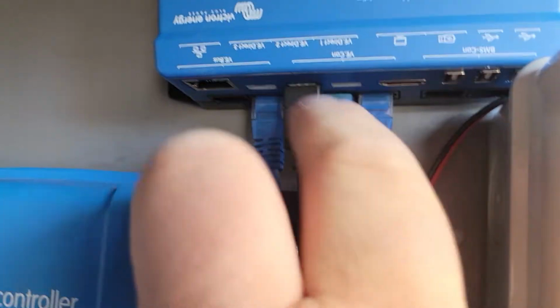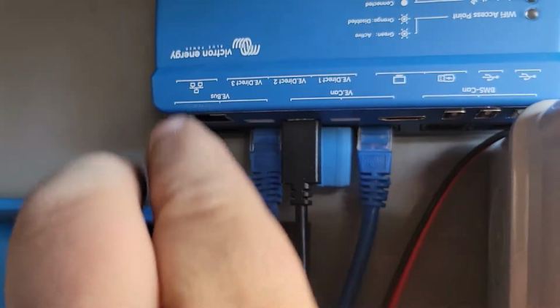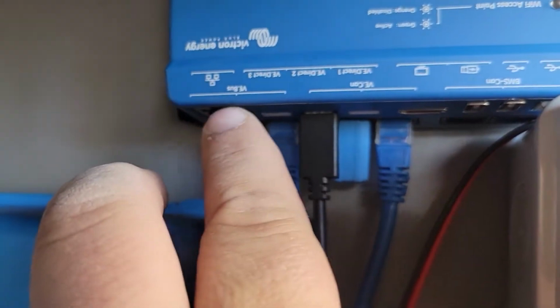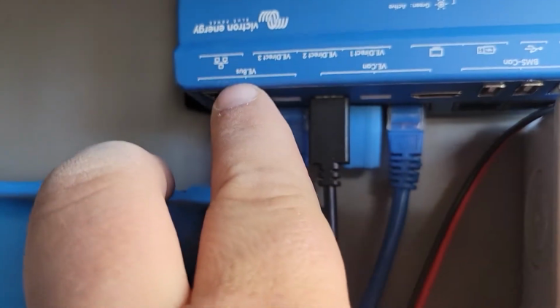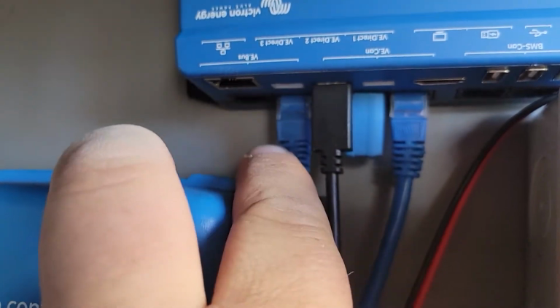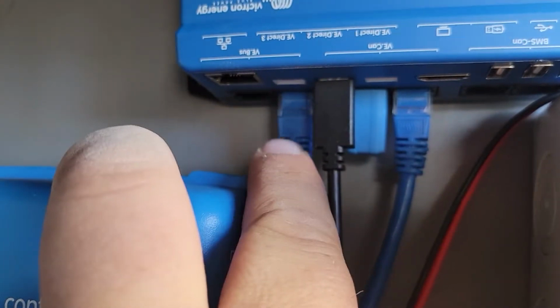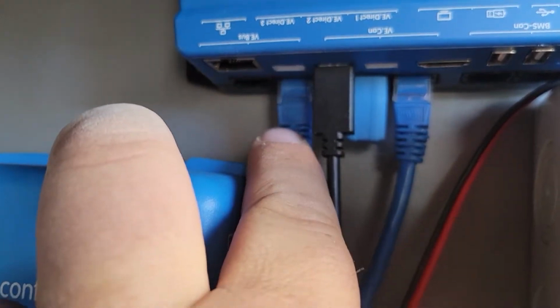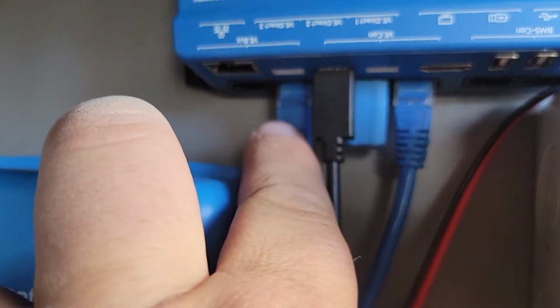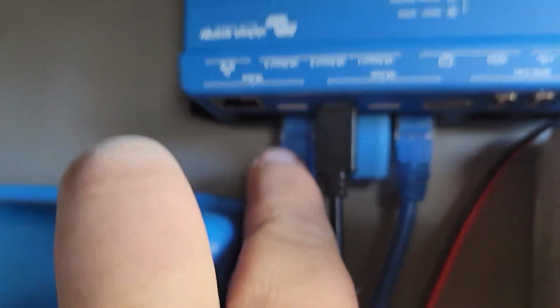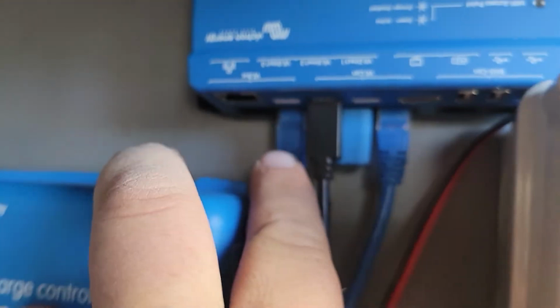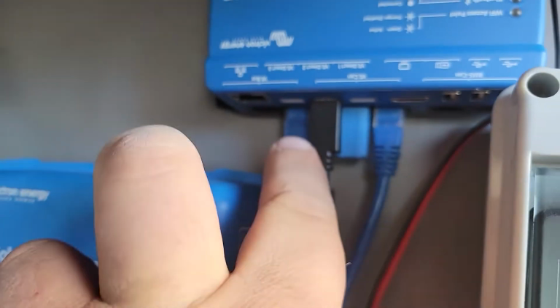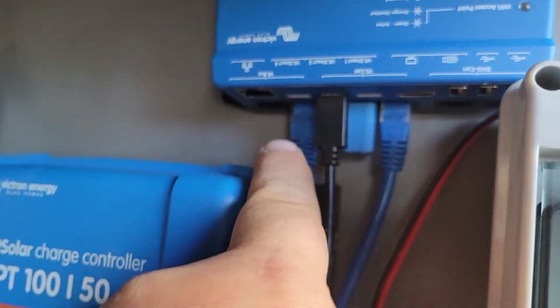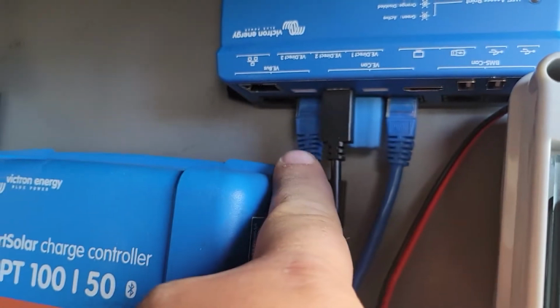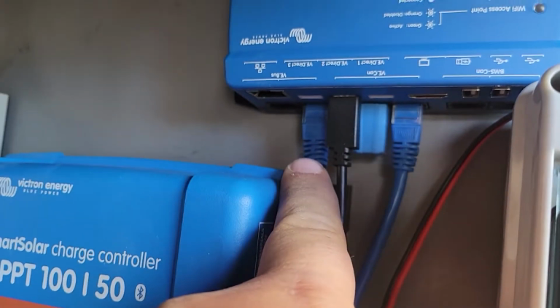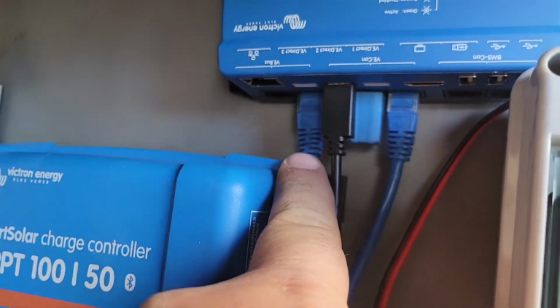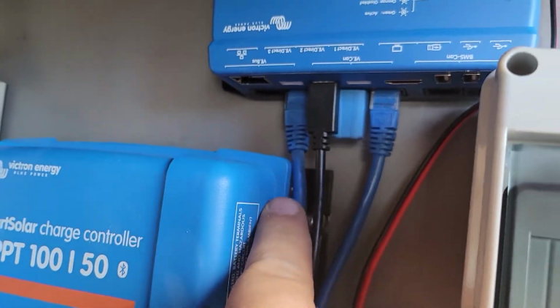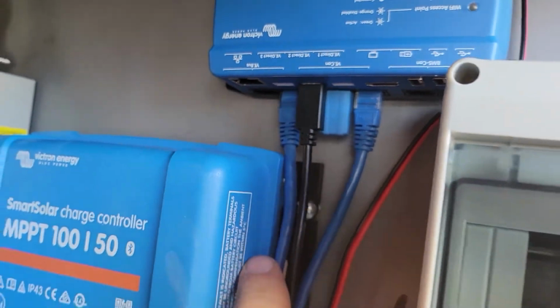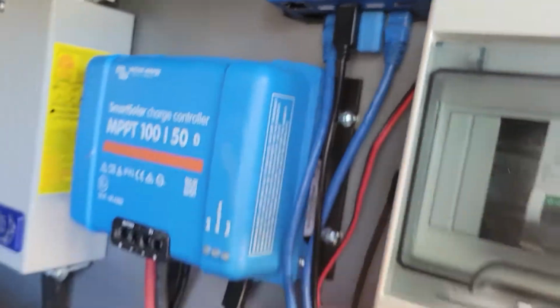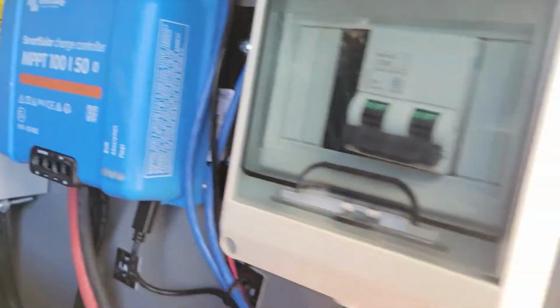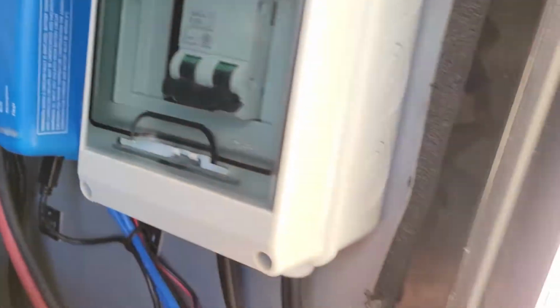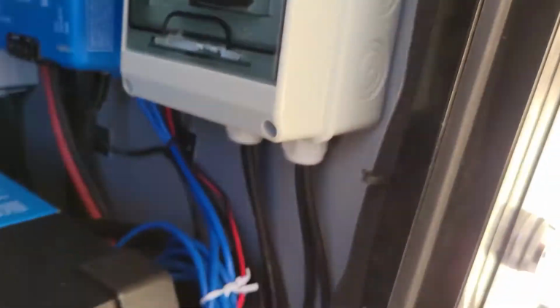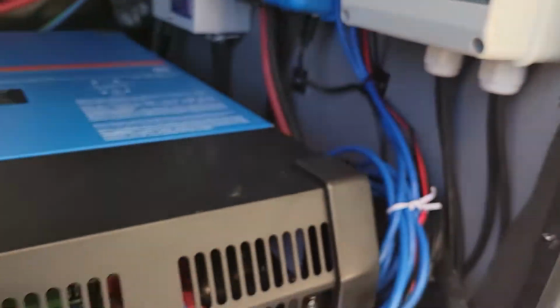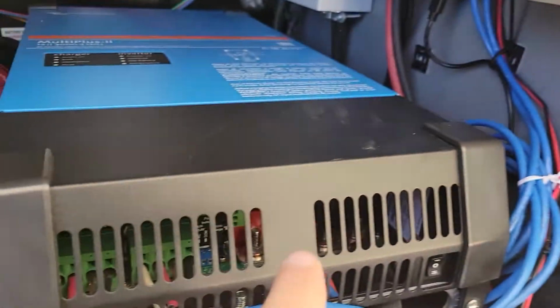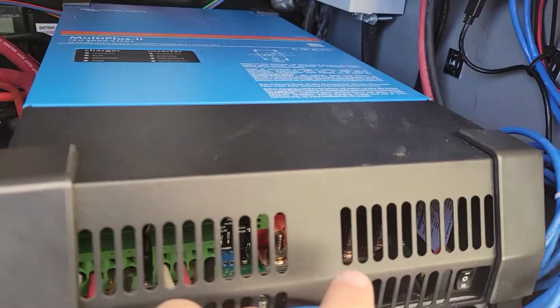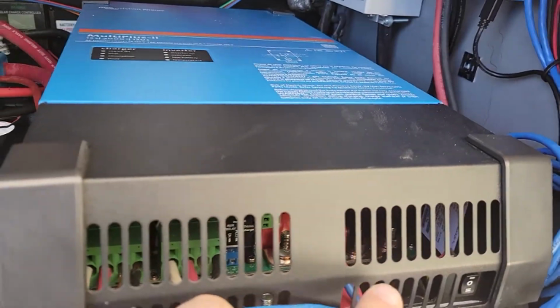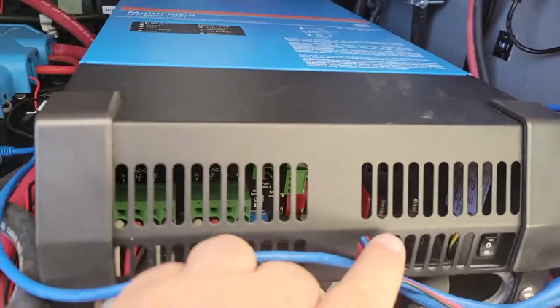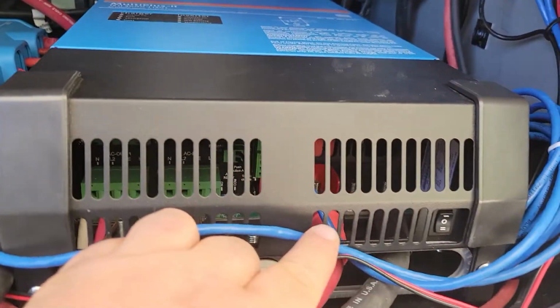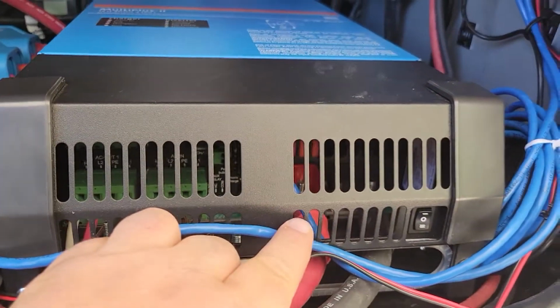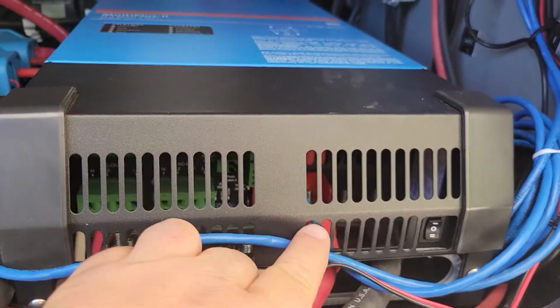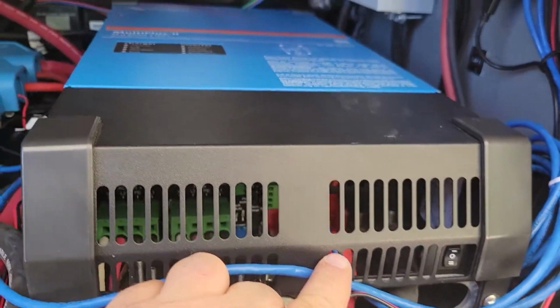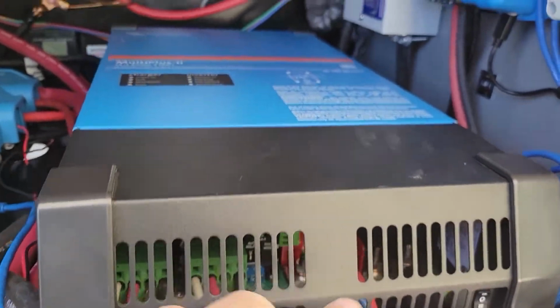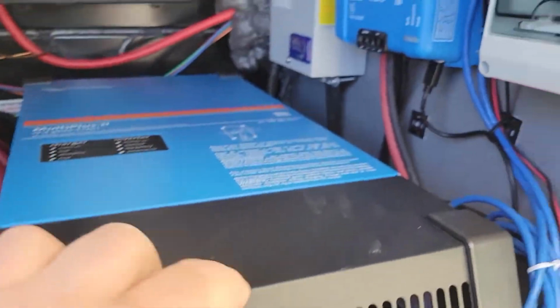And then you've got VE.Bus, and that's another ethernet cable that comes out, and it goes right here into the inverter.